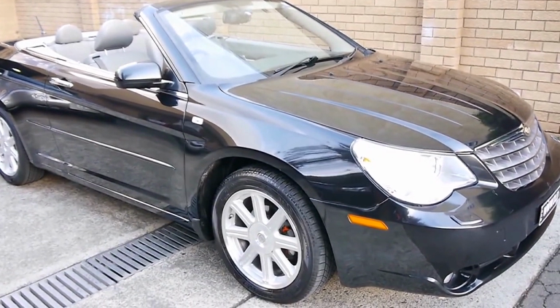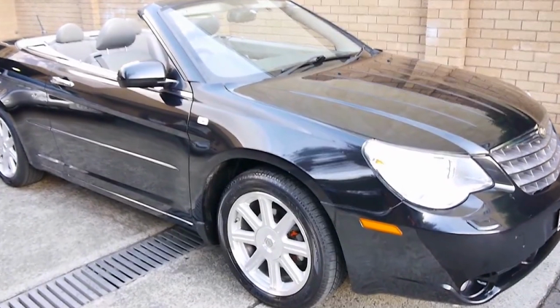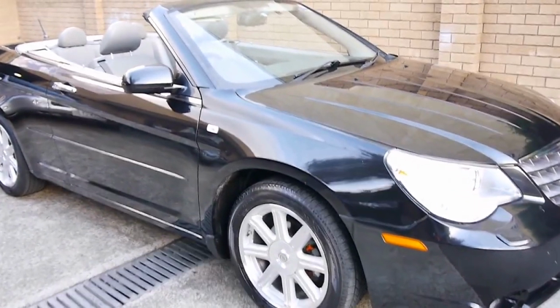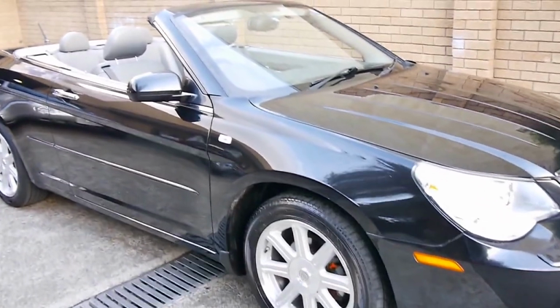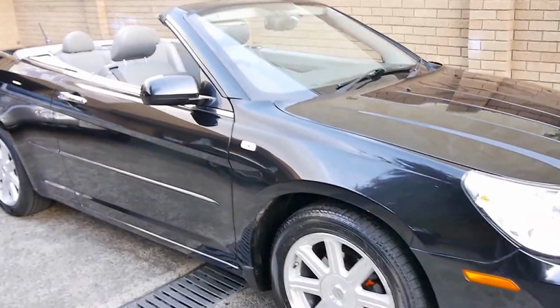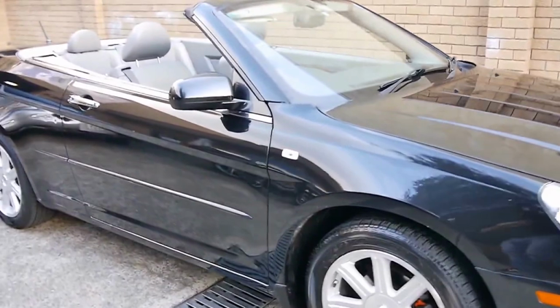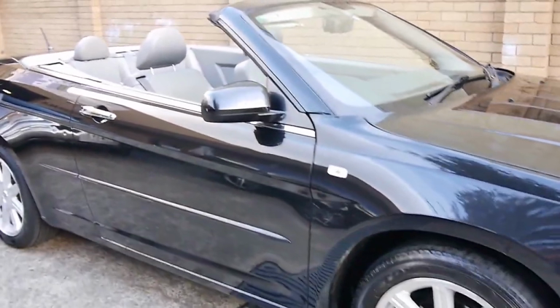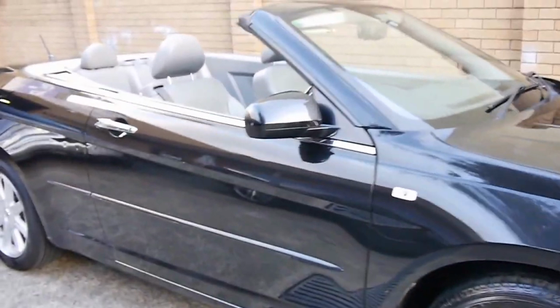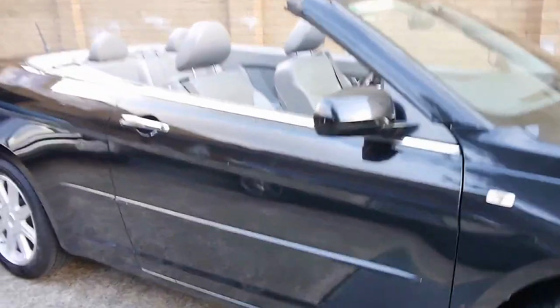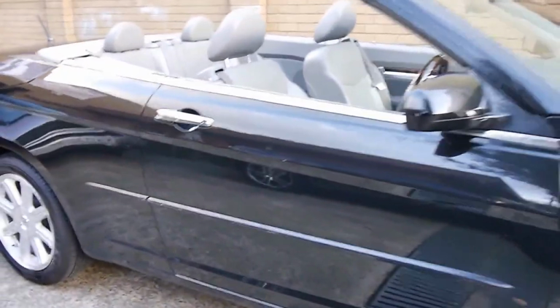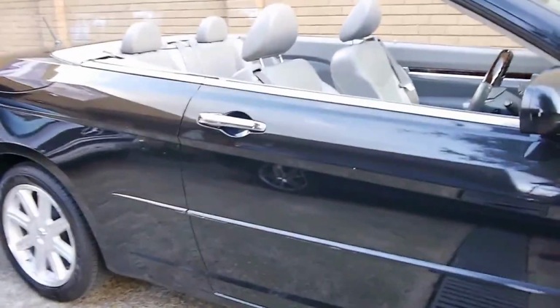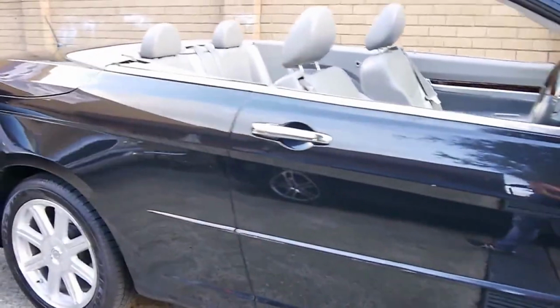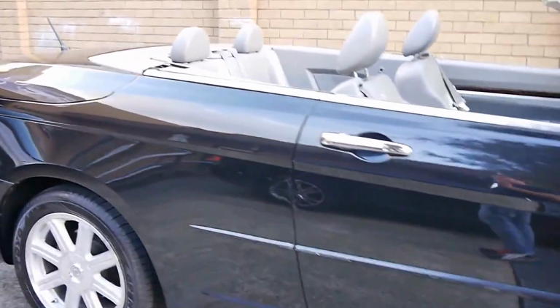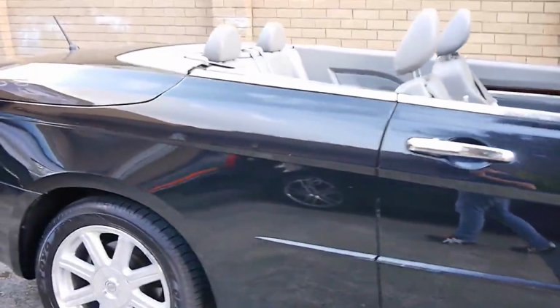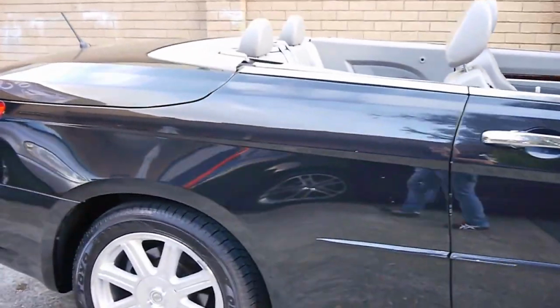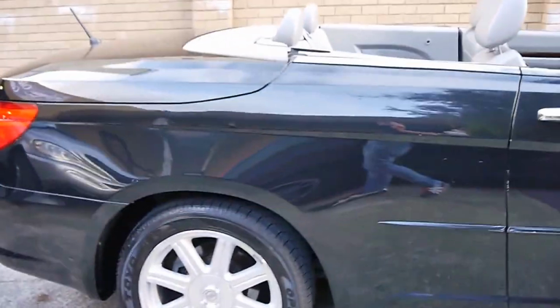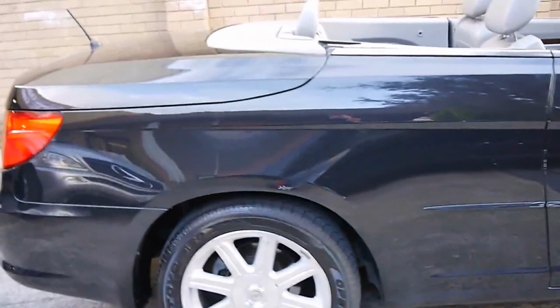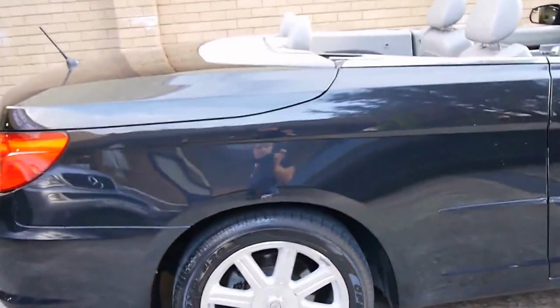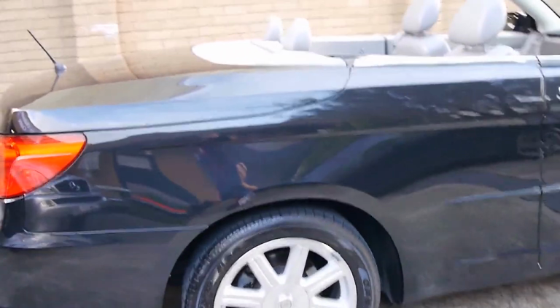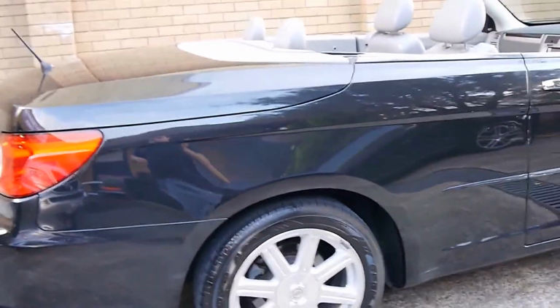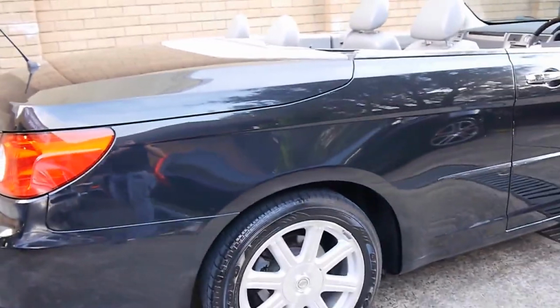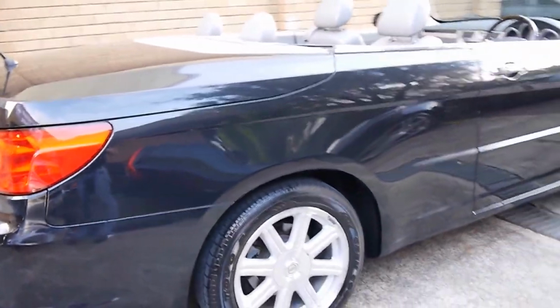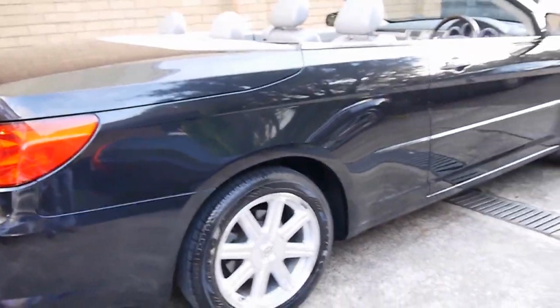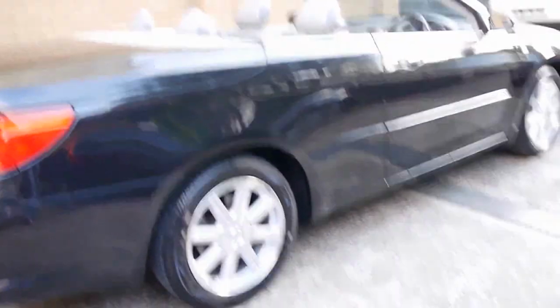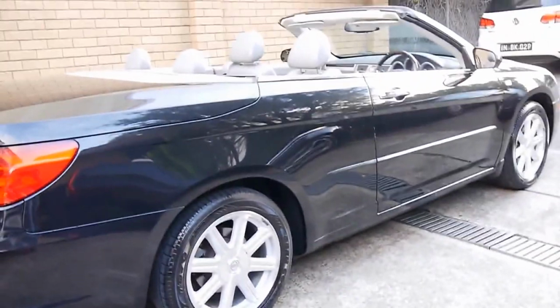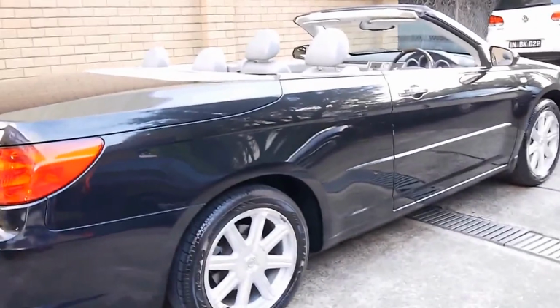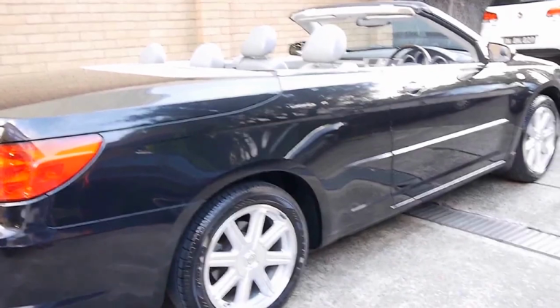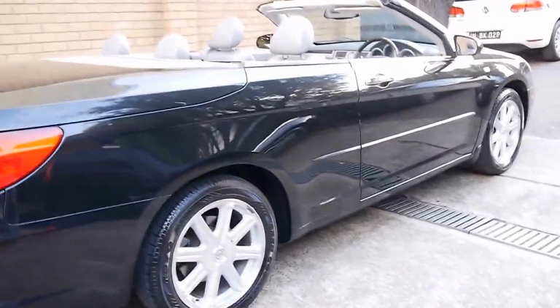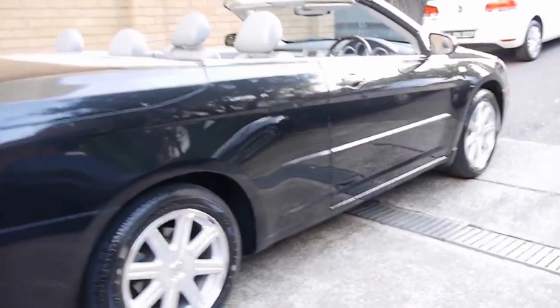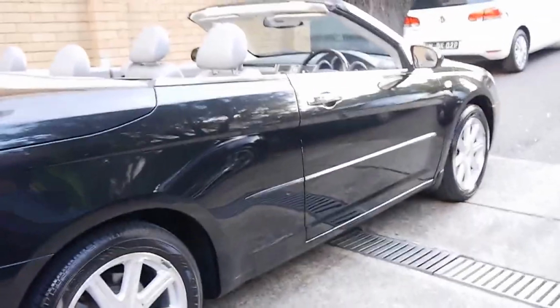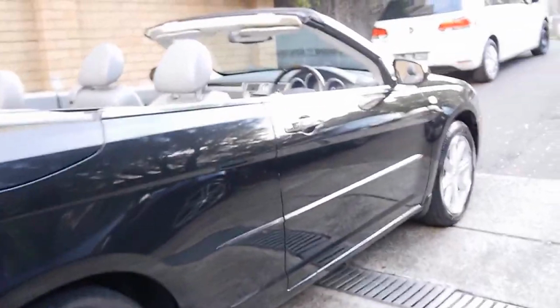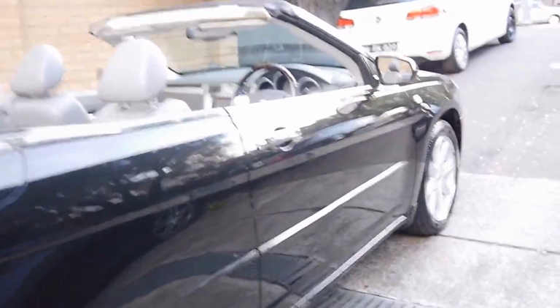This 2008 Chrysler Sebring really is a lovely car. My name is Philip, and I'm going to talk to you about this Chrysler today. It's a 2008 model, it's a Limited, so it basically comes with every option.